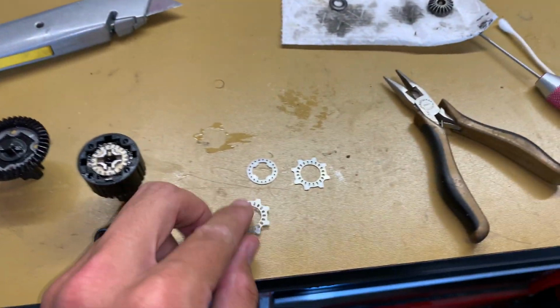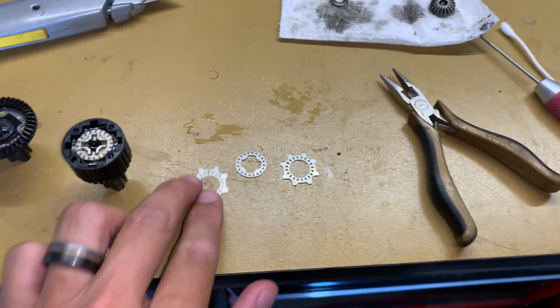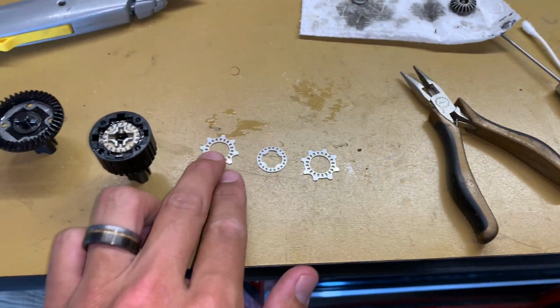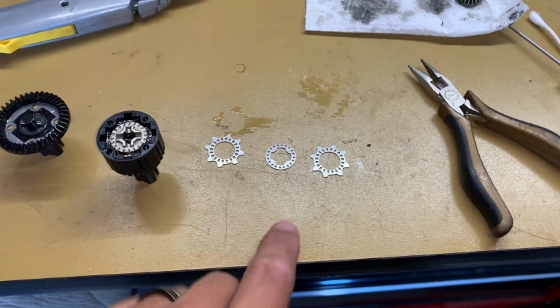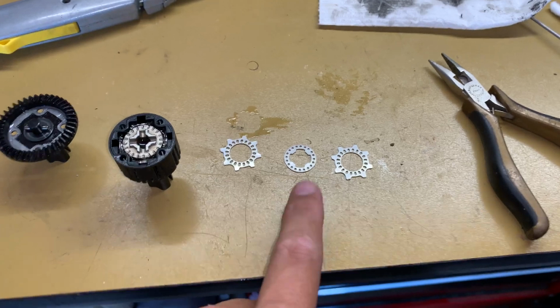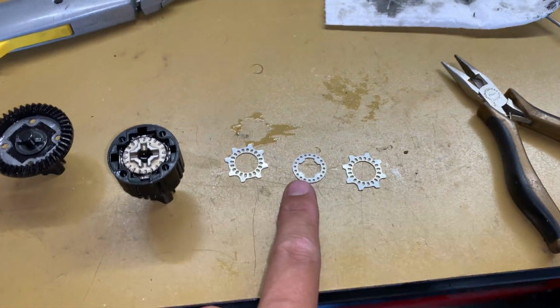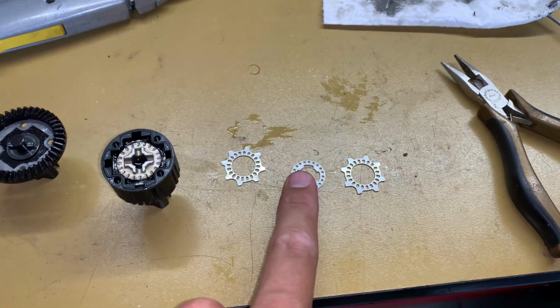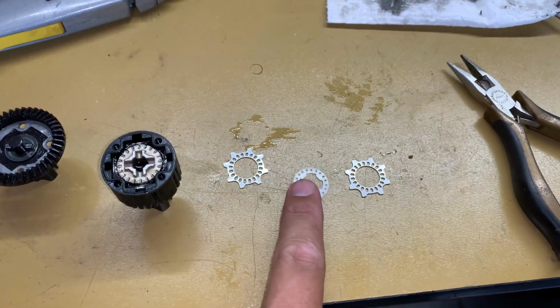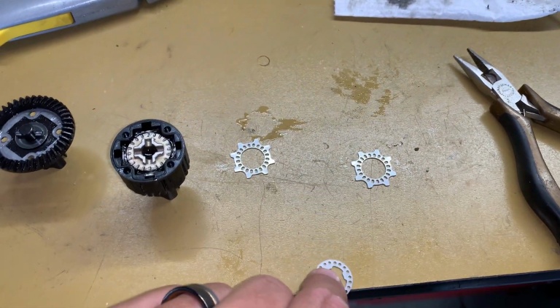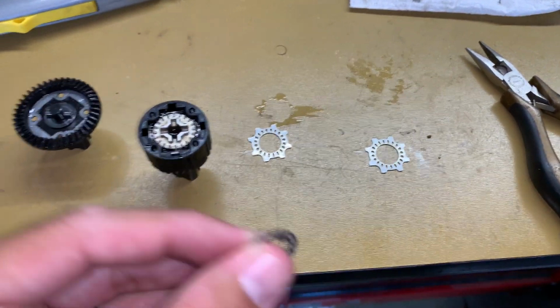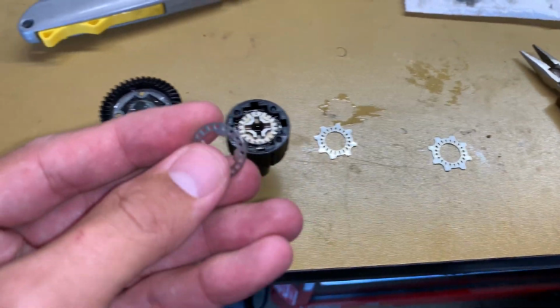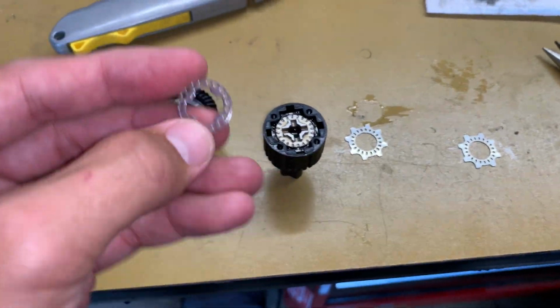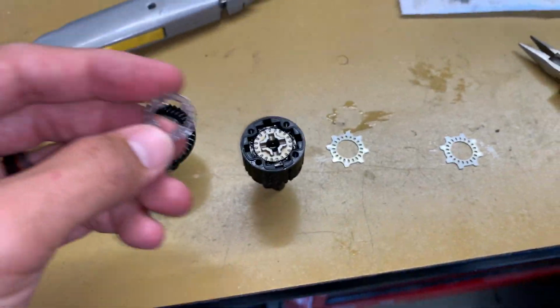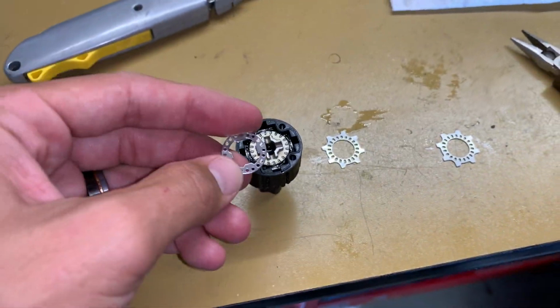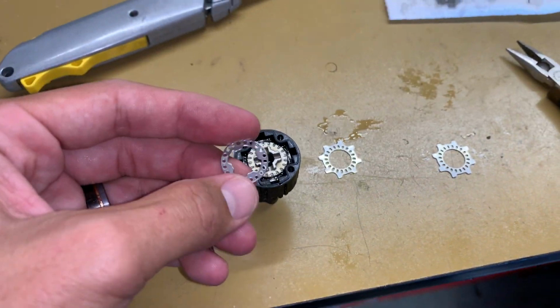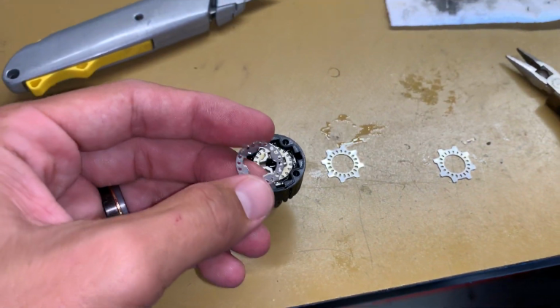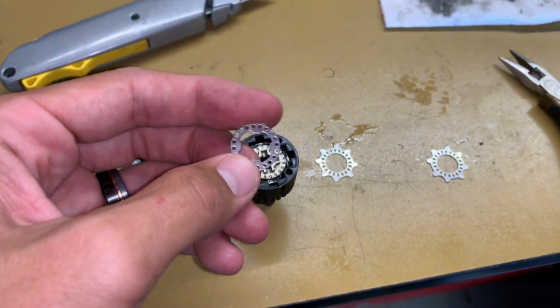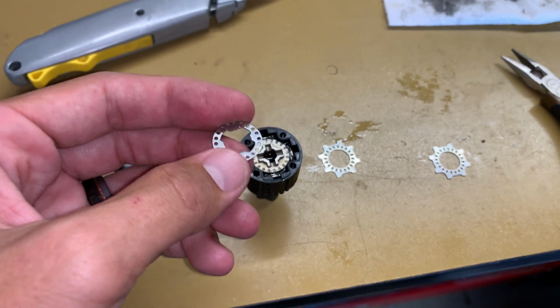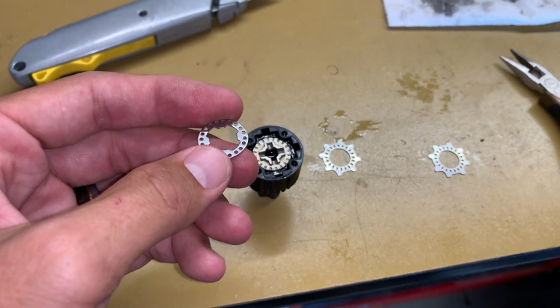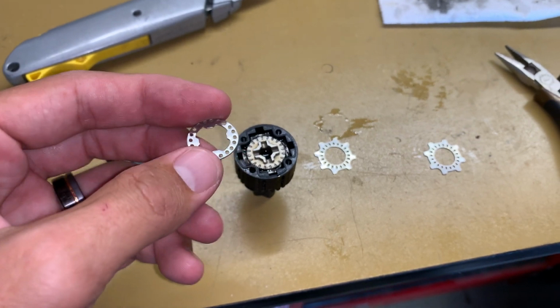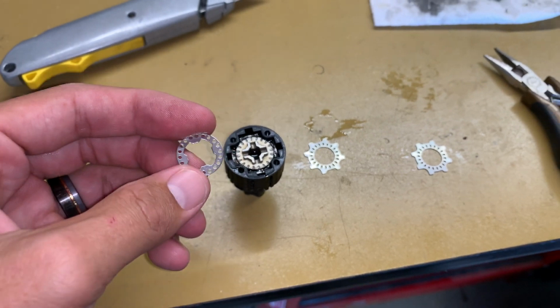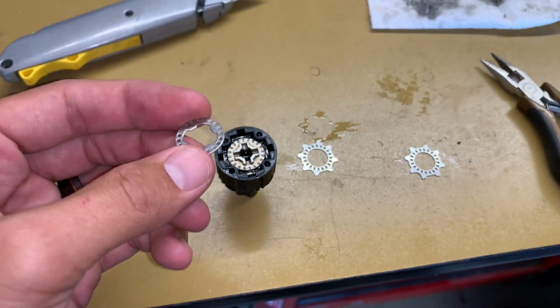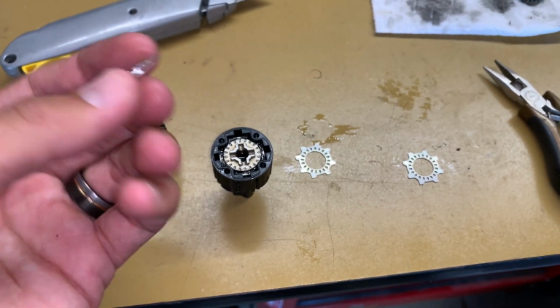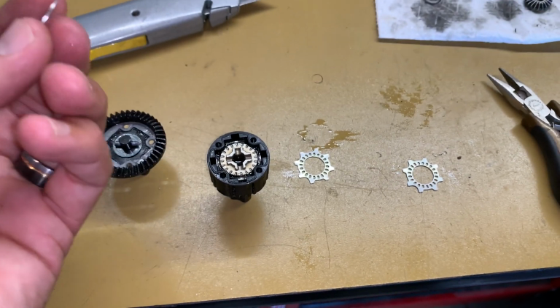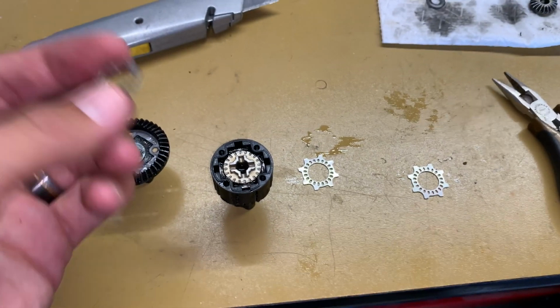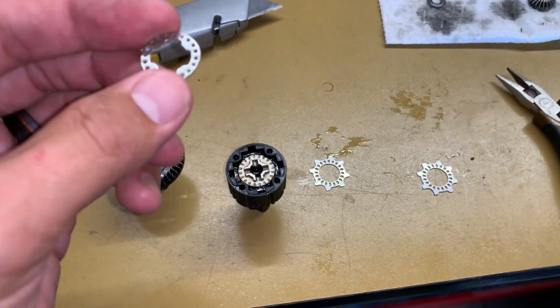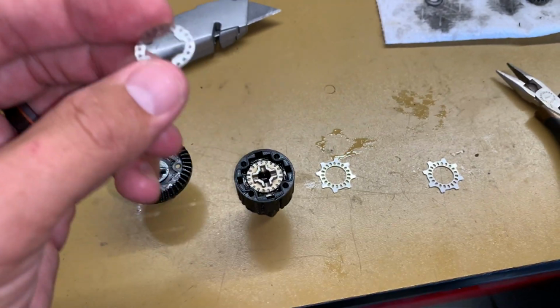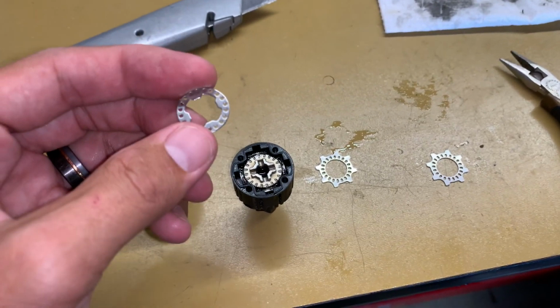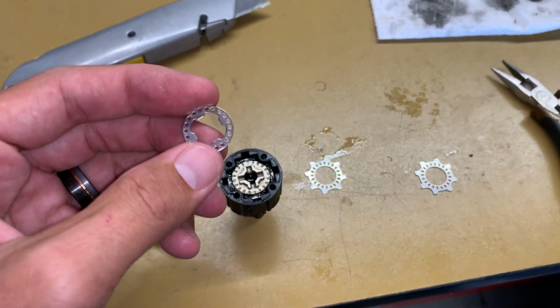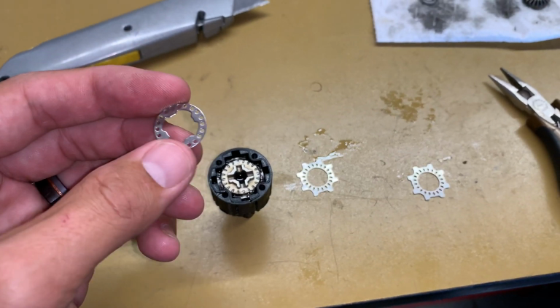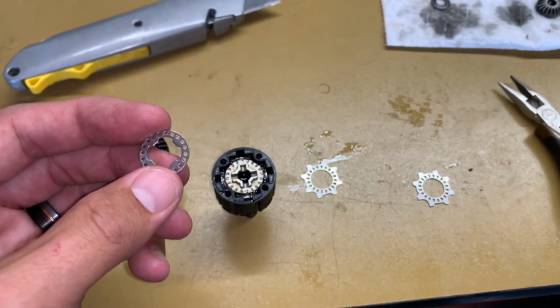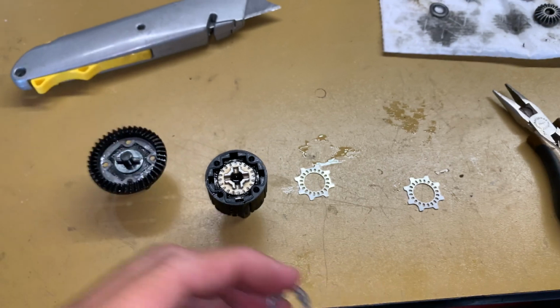The one that does spin with the gears on the inside is the center one. The center one pops right in there and is sandwiched in between the two plates, which helps to create a limited slip effect. Let me show you how that works.